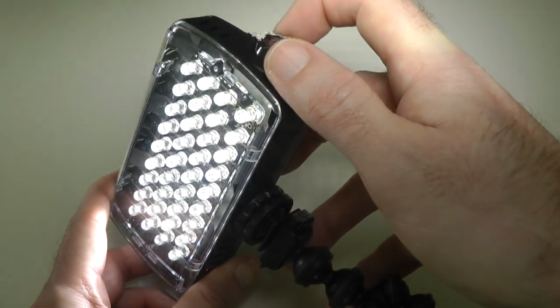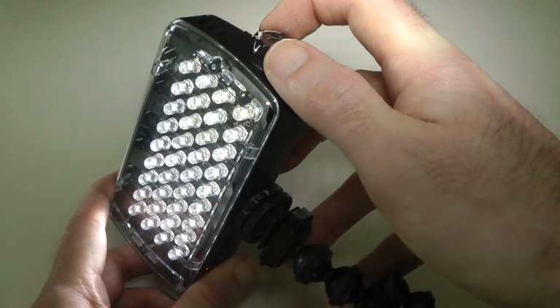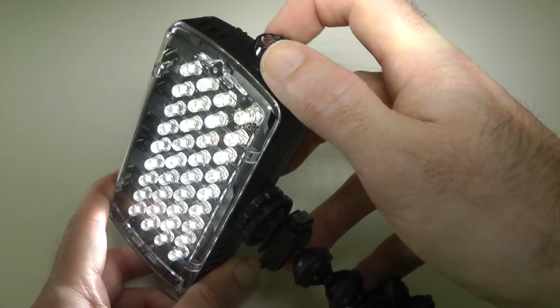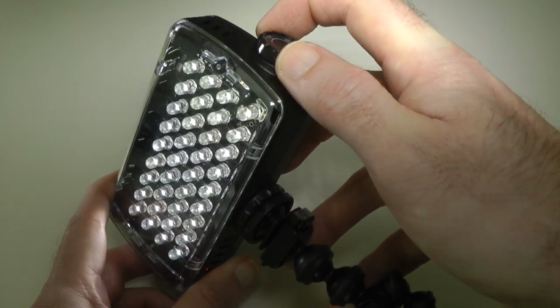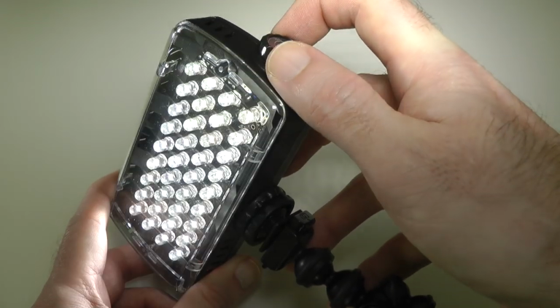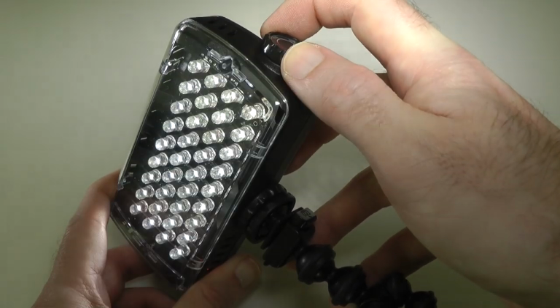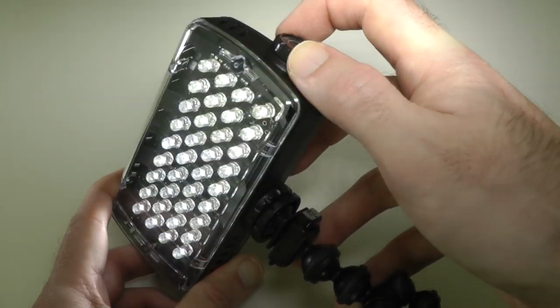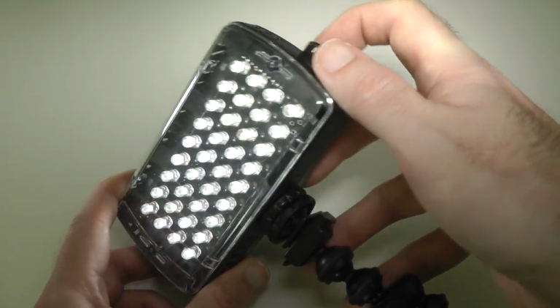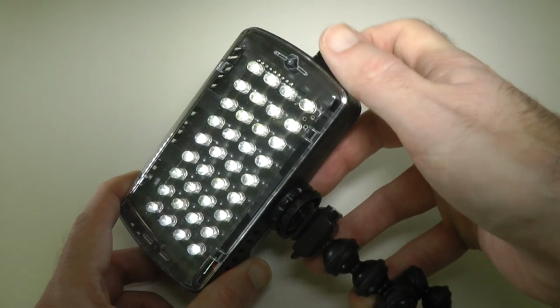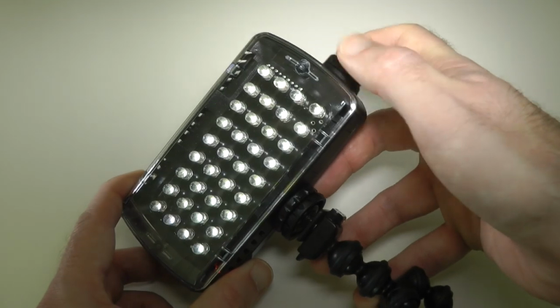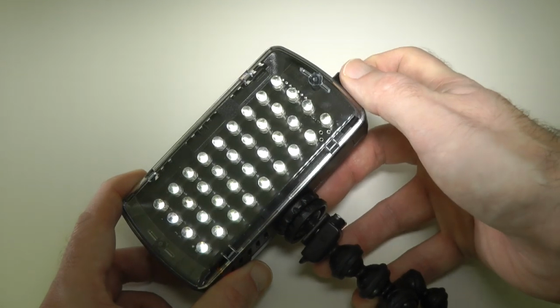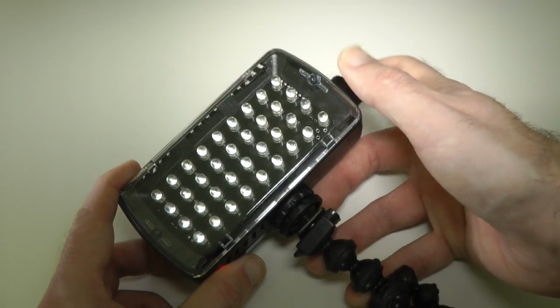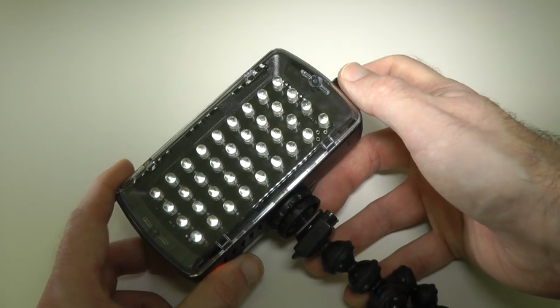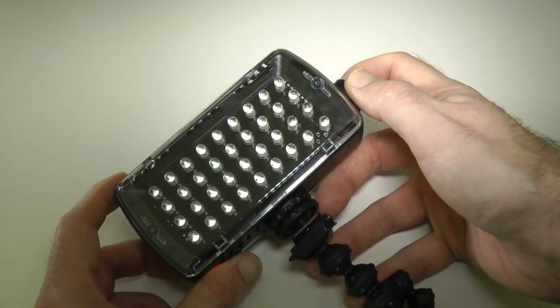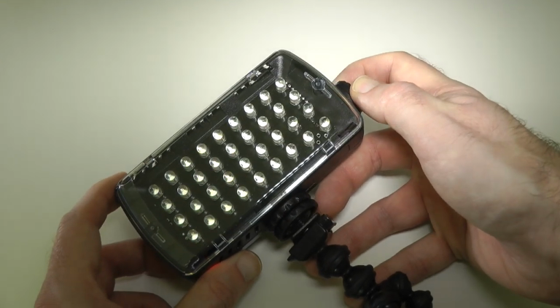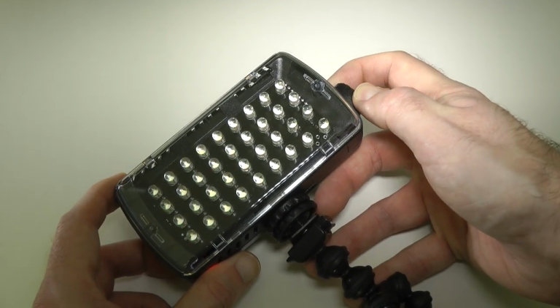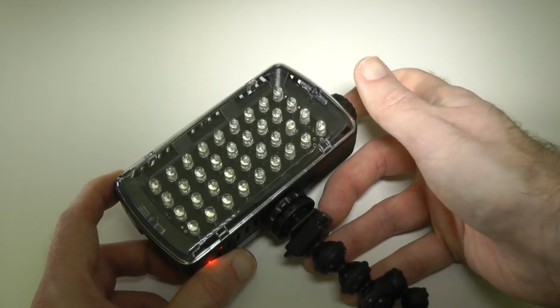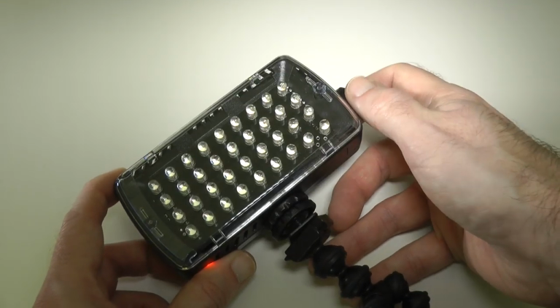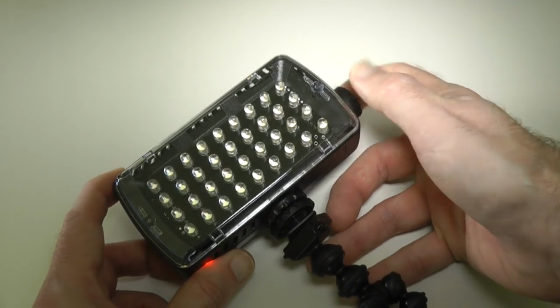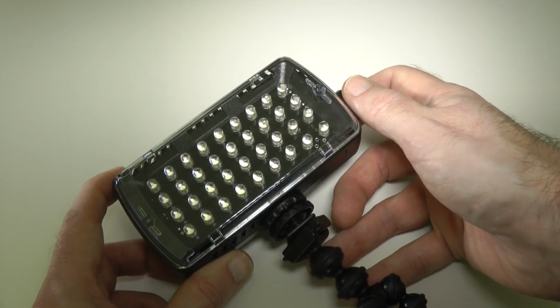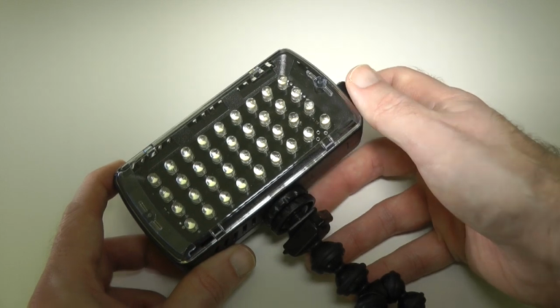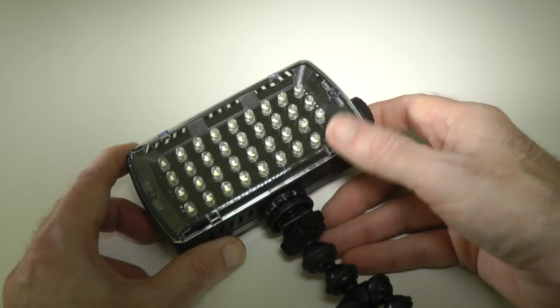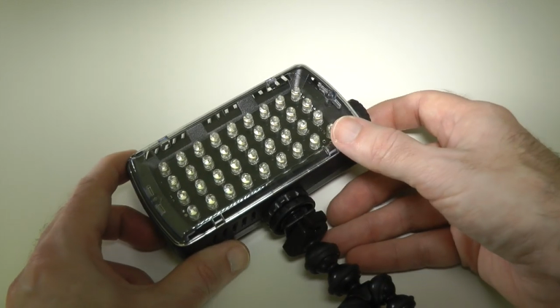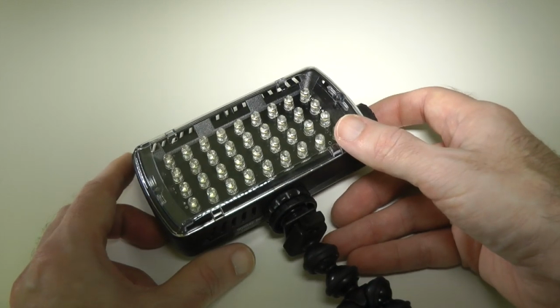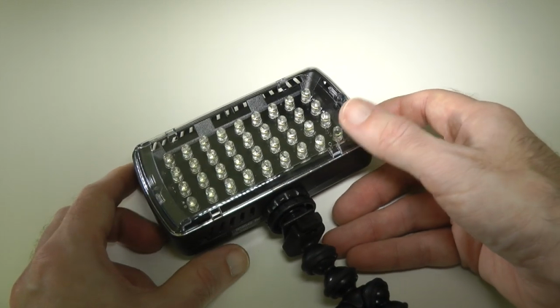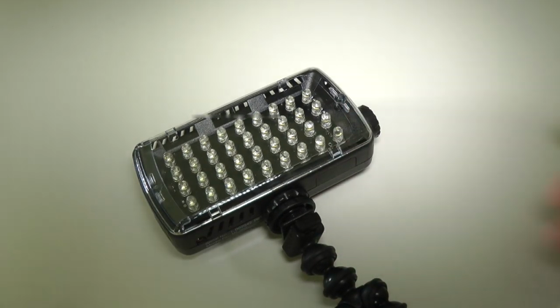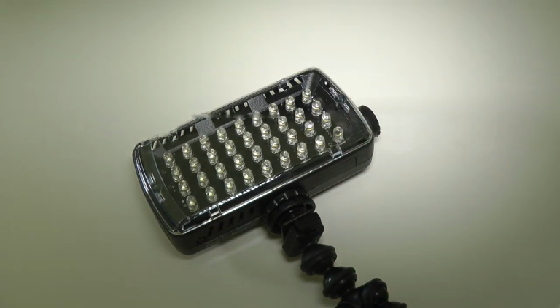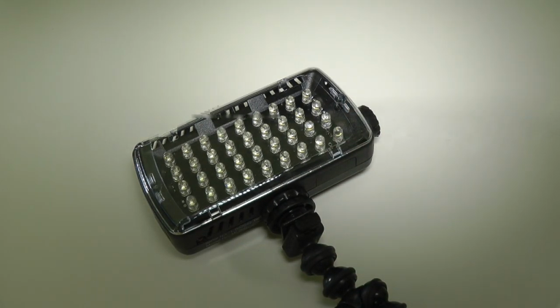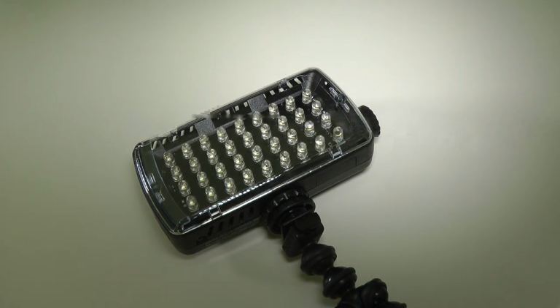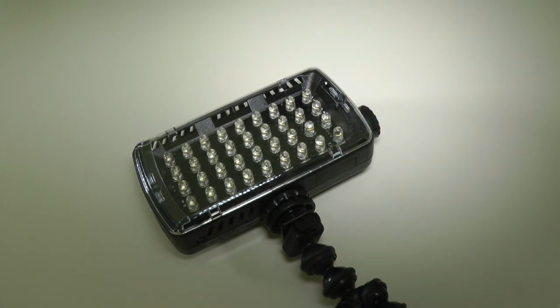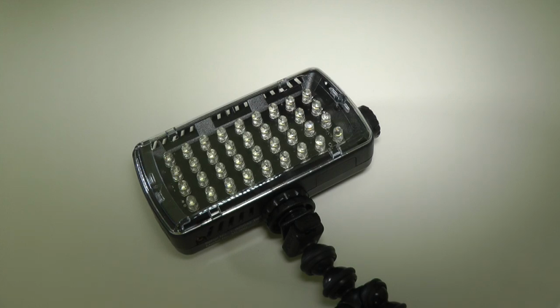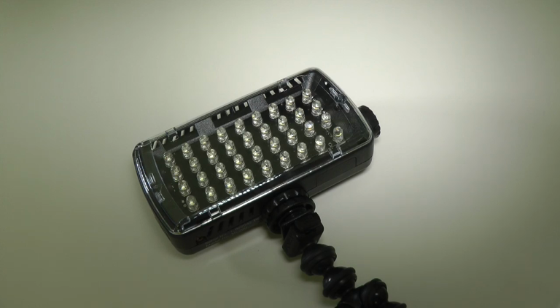Thank you very much for watching. This has been Dave from Geekanoids with the Manfrotto ML360. Please do subscribe to the channel and I will see you all again in the next video.